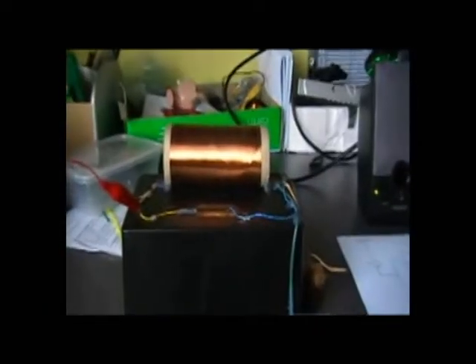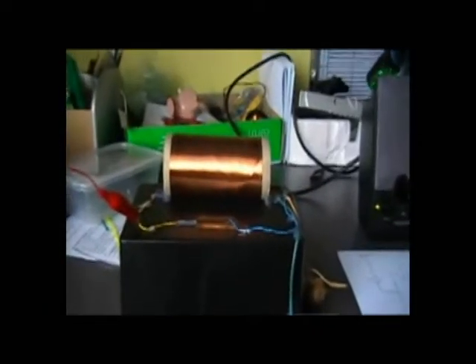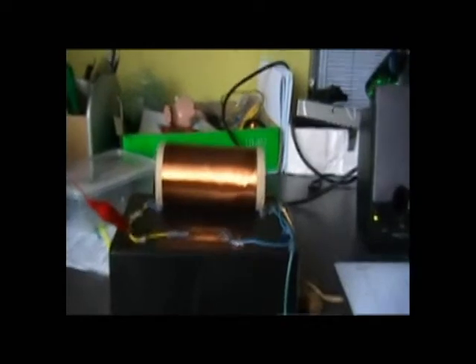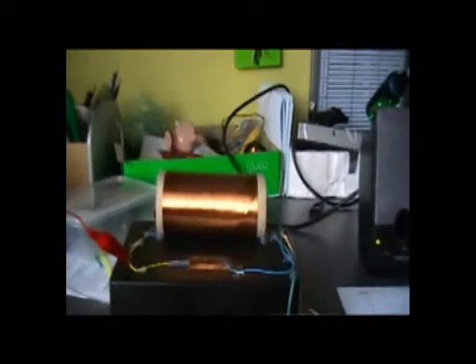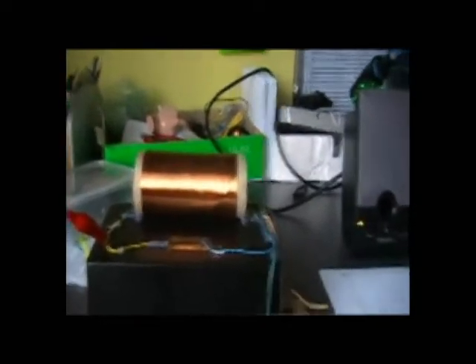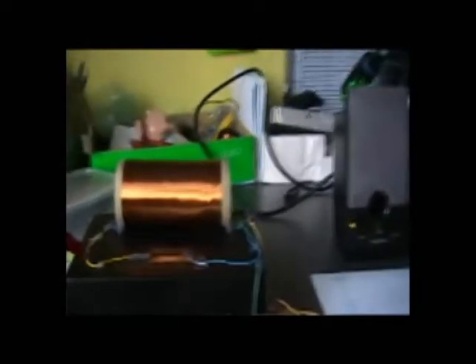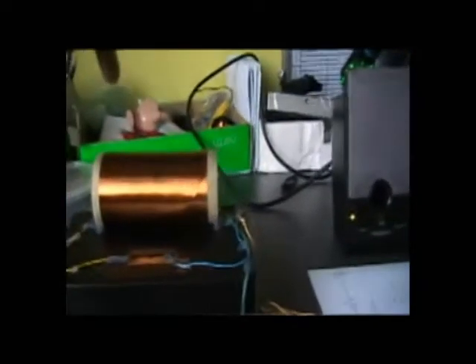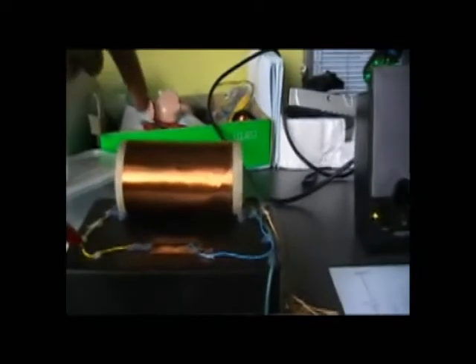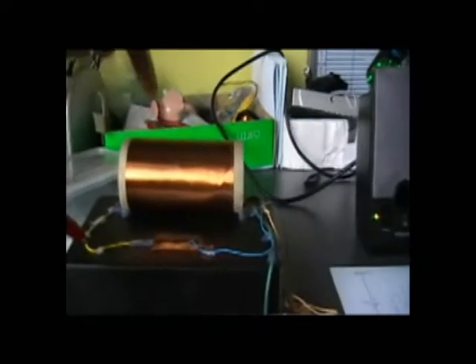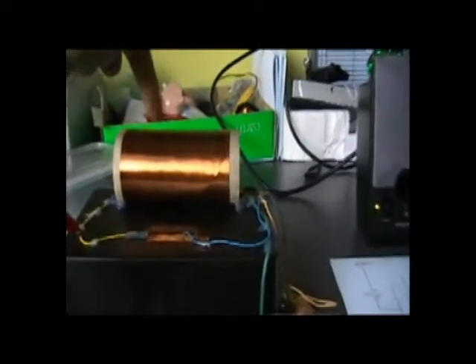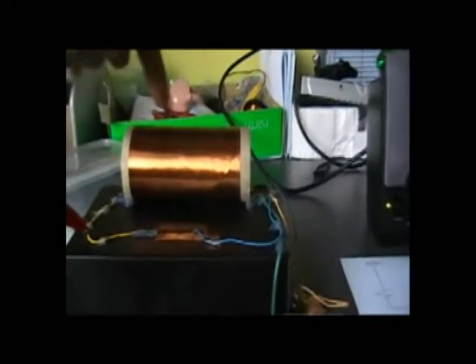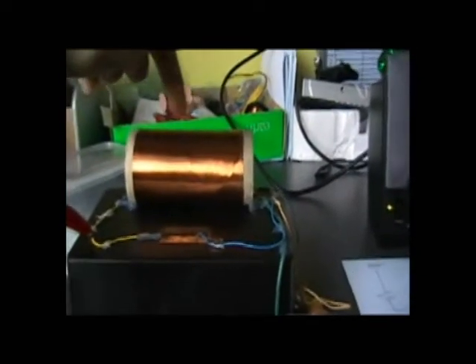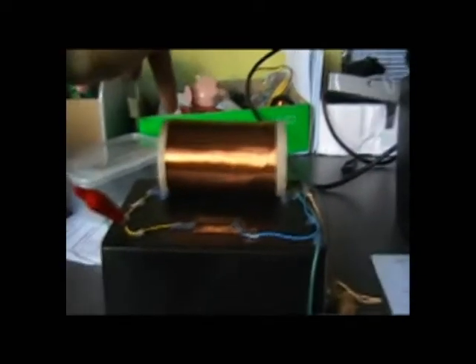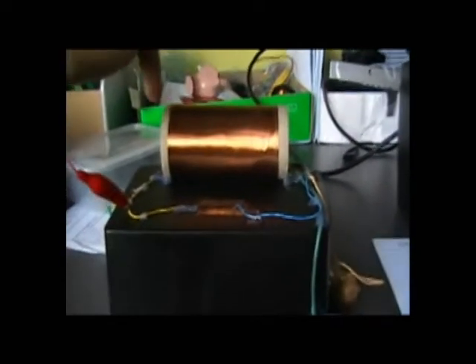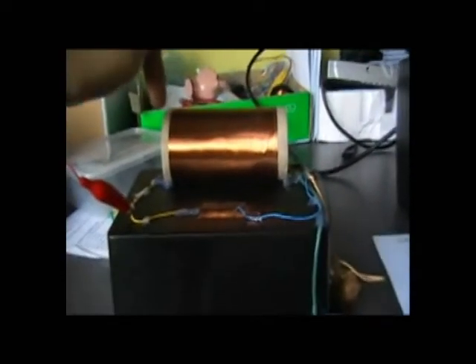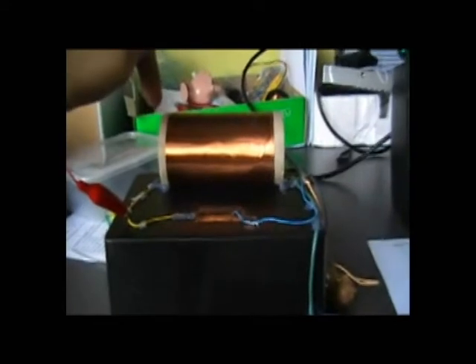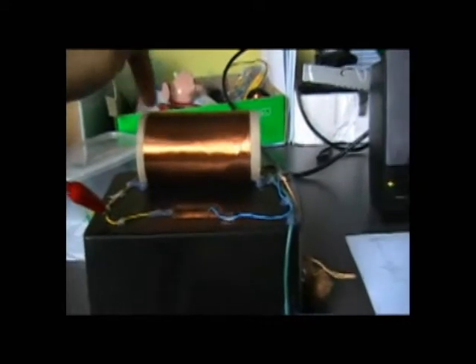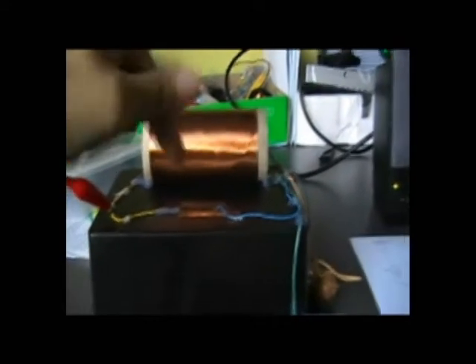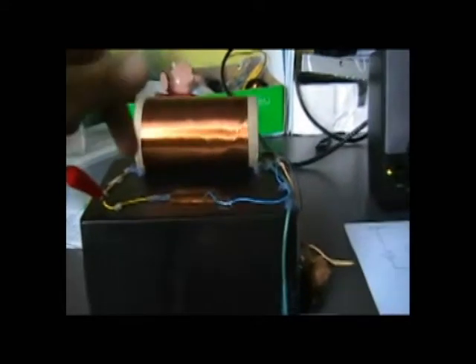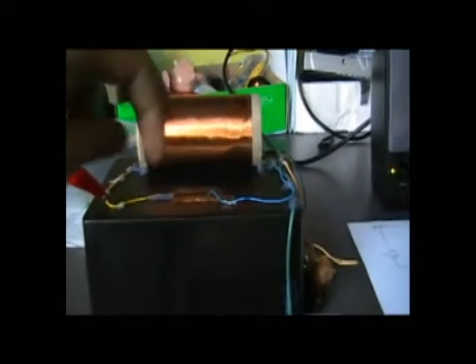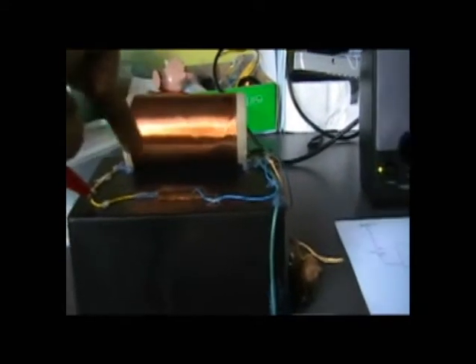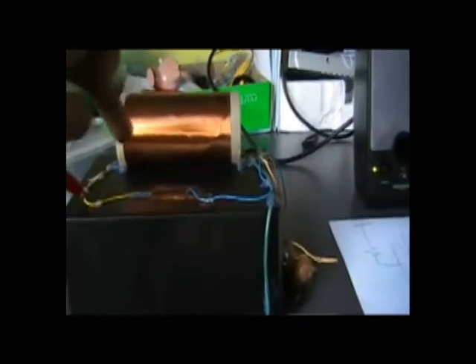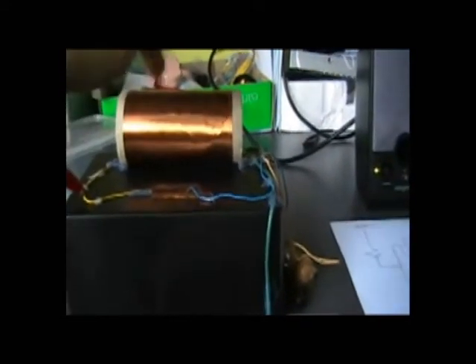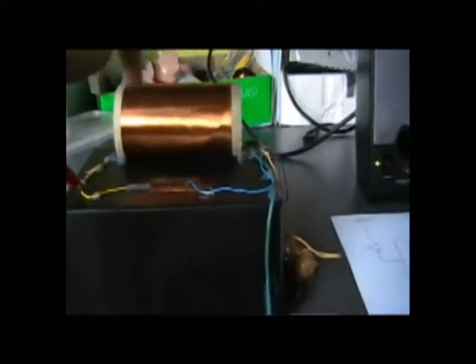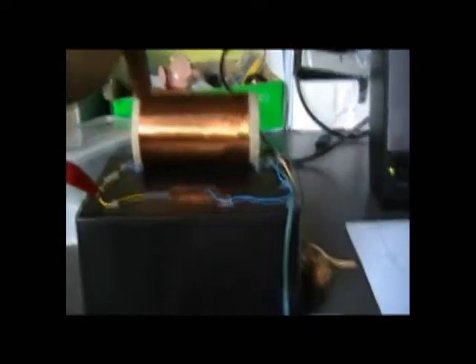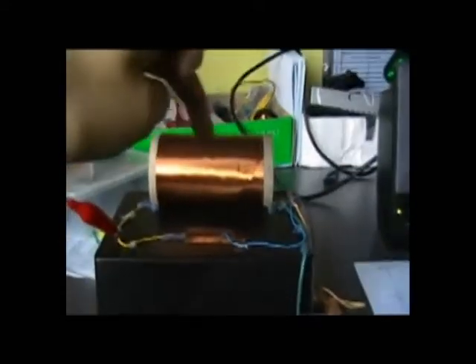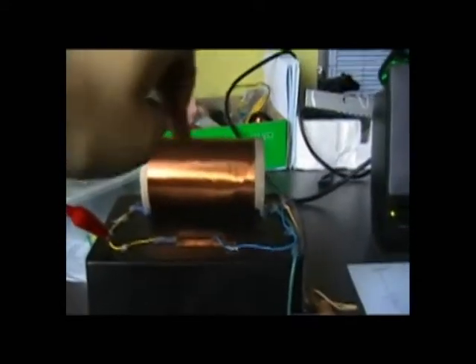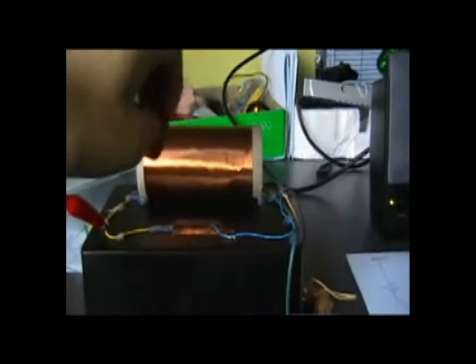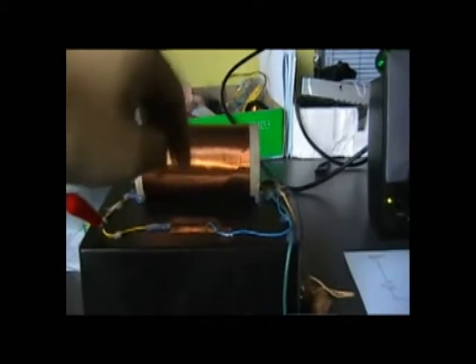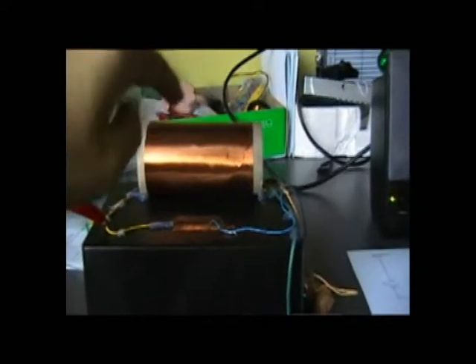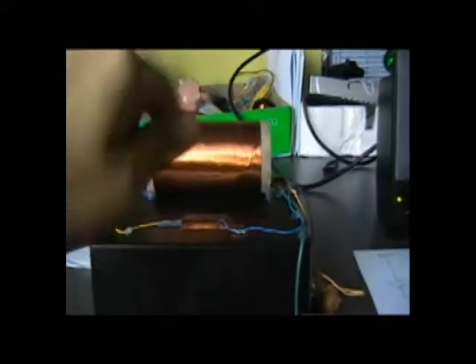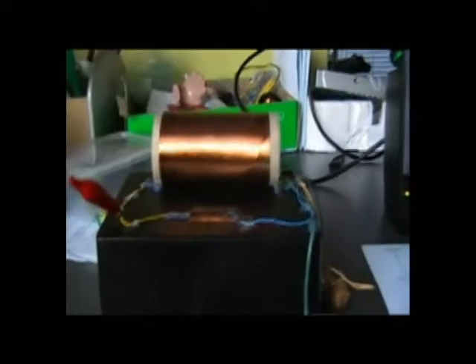First thing, let's start off with the coil here. 300 winds, surrounded a toilet tube. Usually it should be about 150, but I thought I'd play it safe and make it 300.